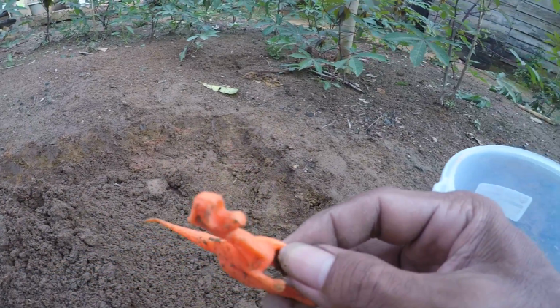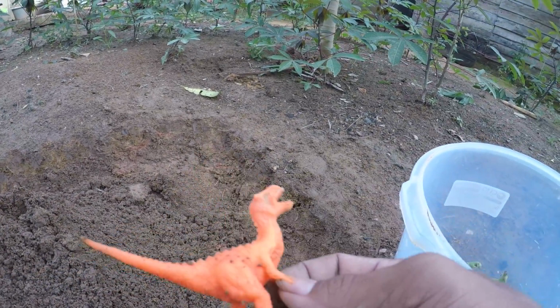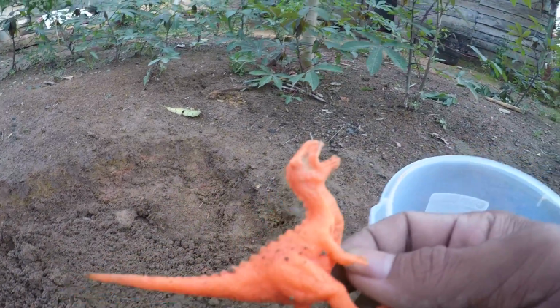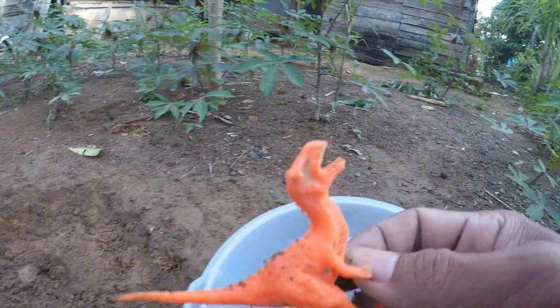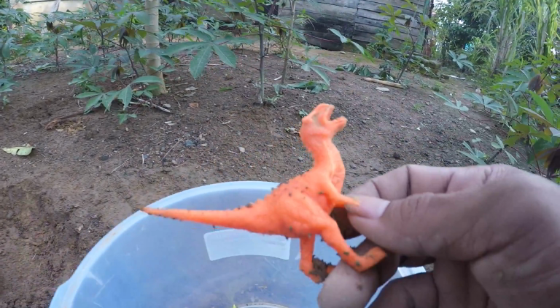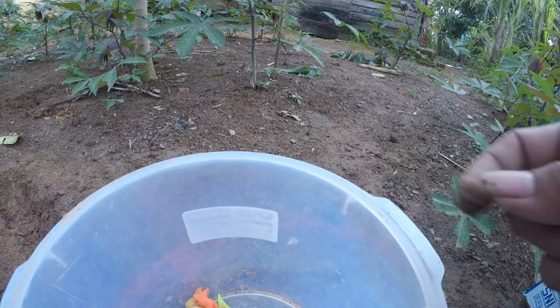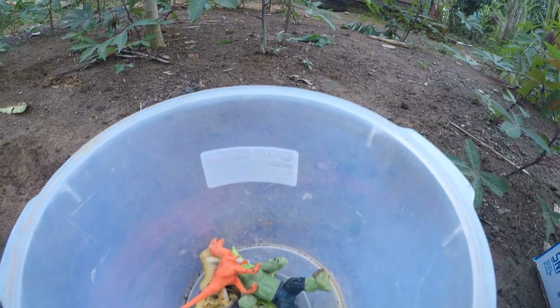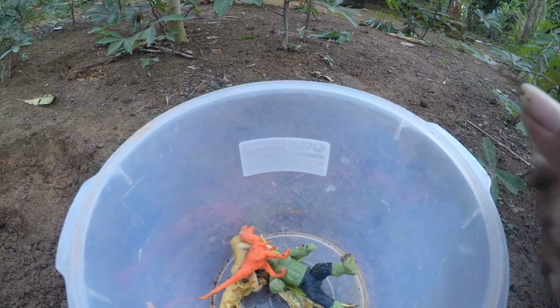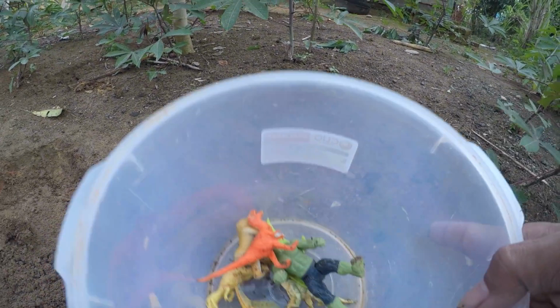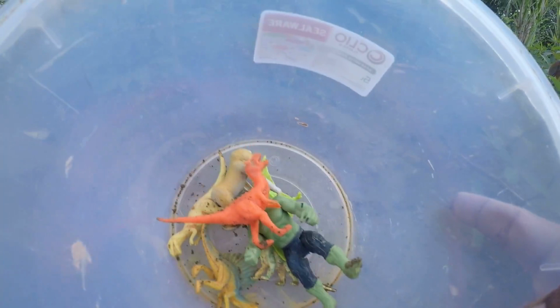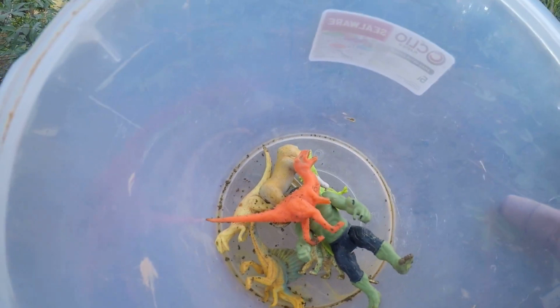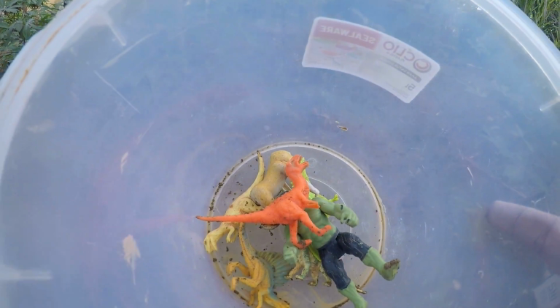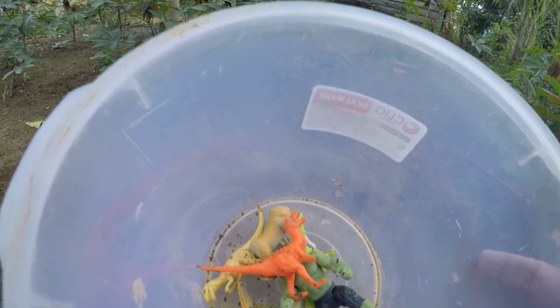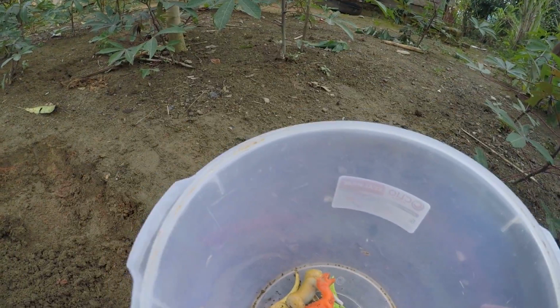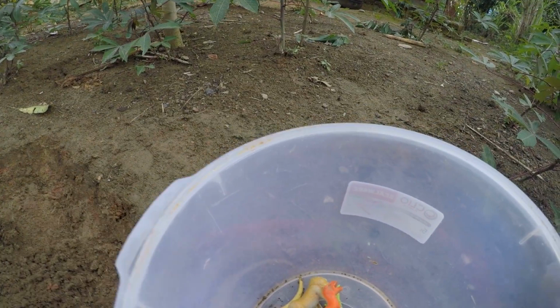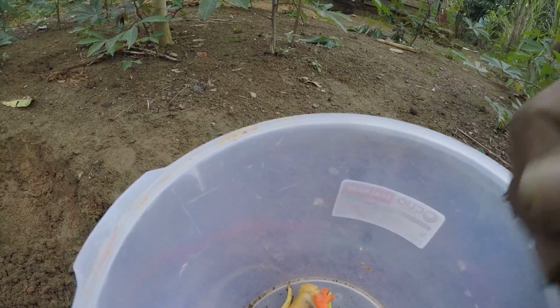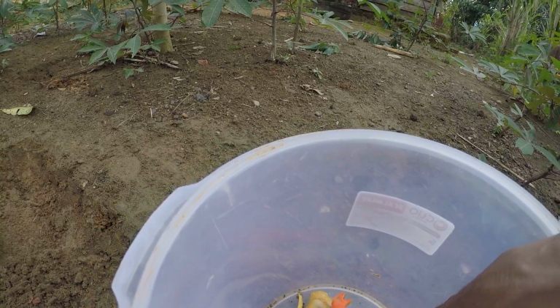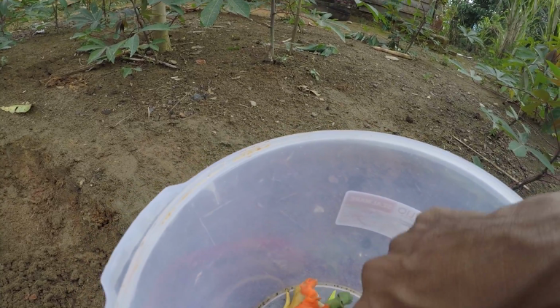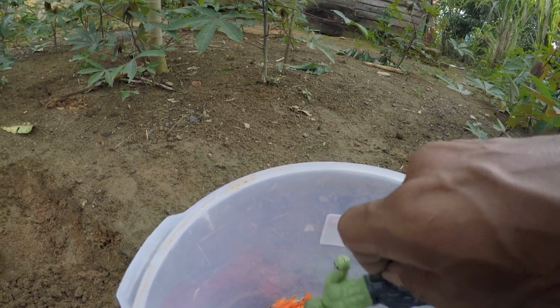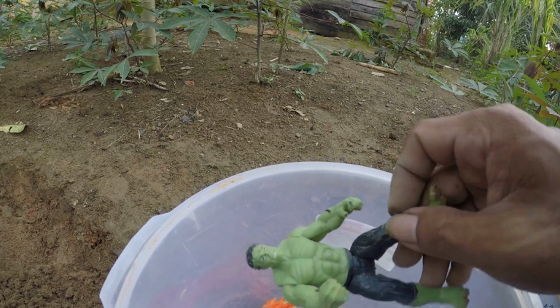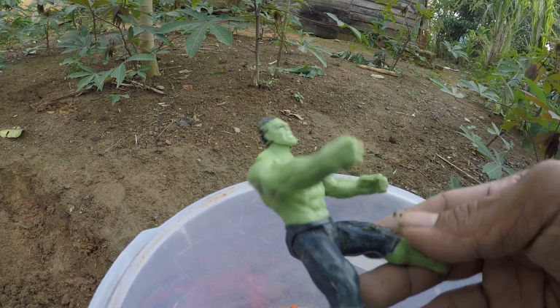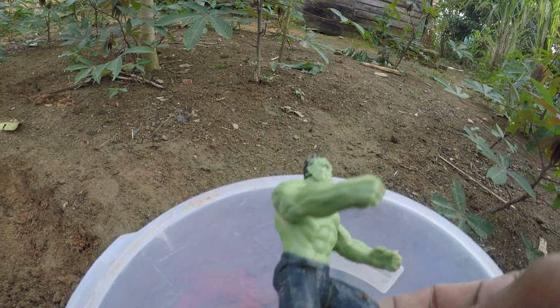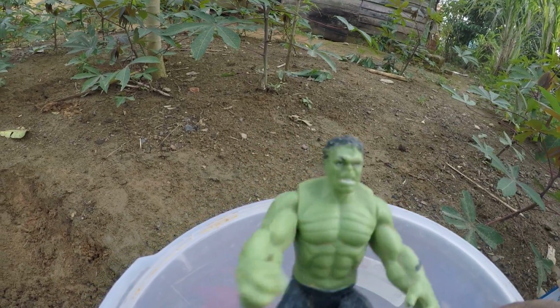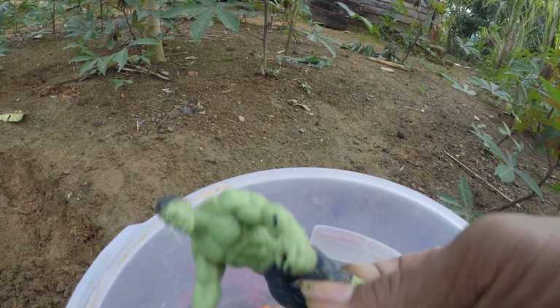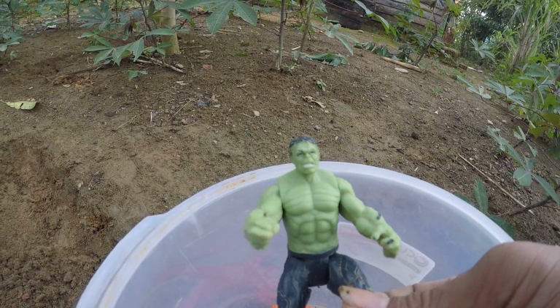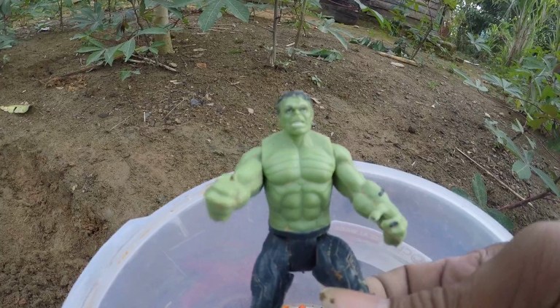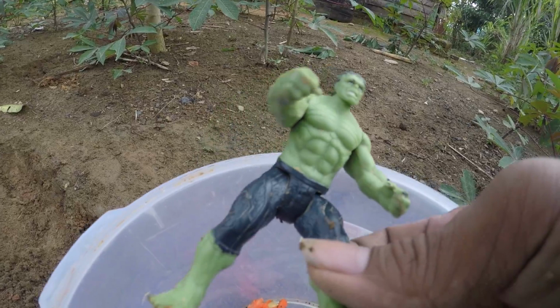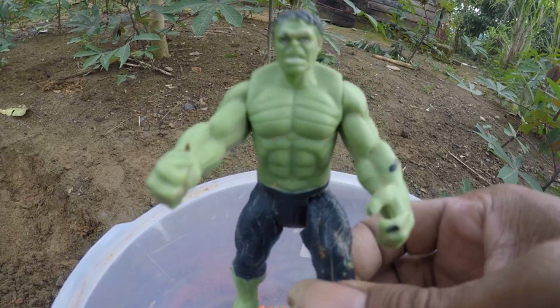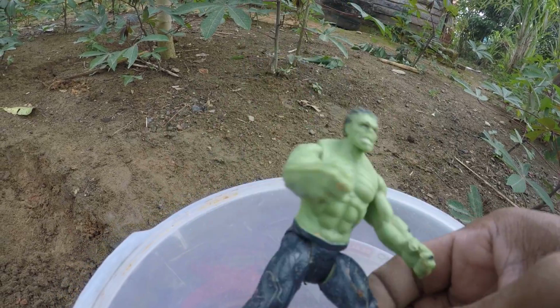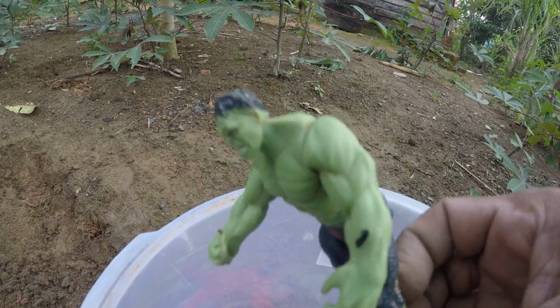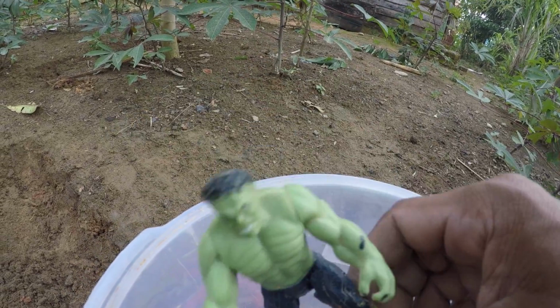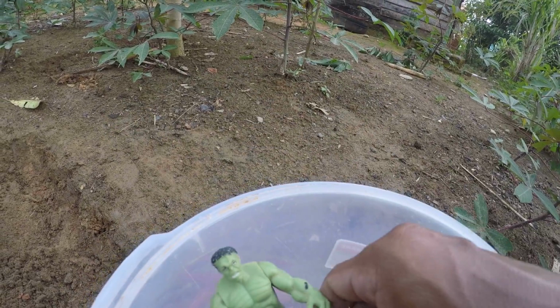Allosaurus, okay! Wow, we got many small dinosaurs and animals and then the Hulk, okay guys. So thank you so much for watching and don't forget to subscribe, like and share, bye bye!